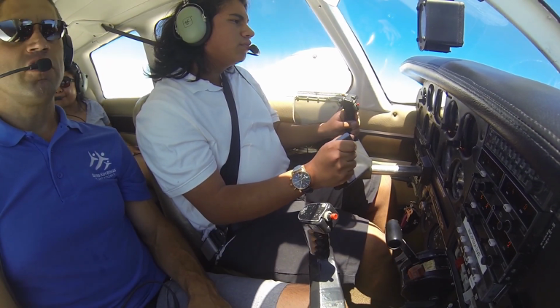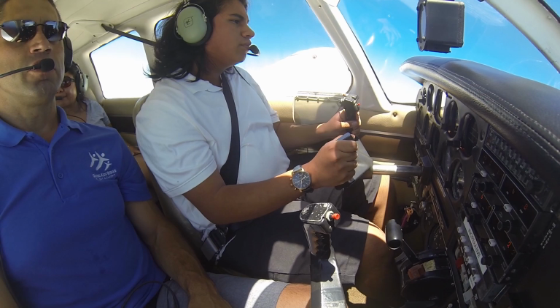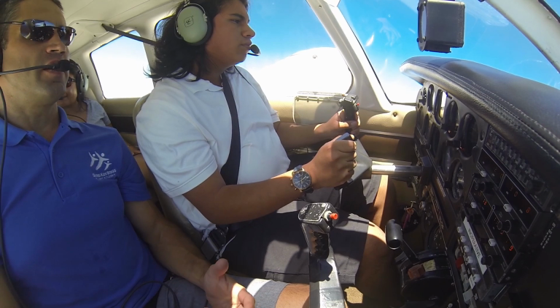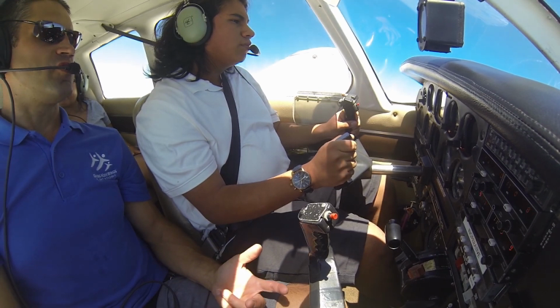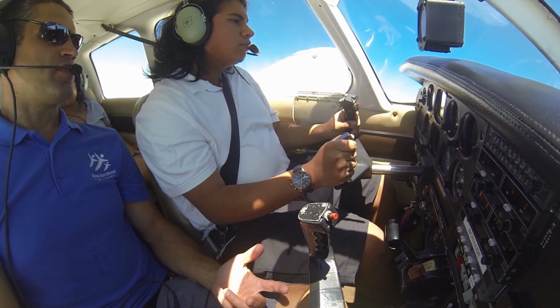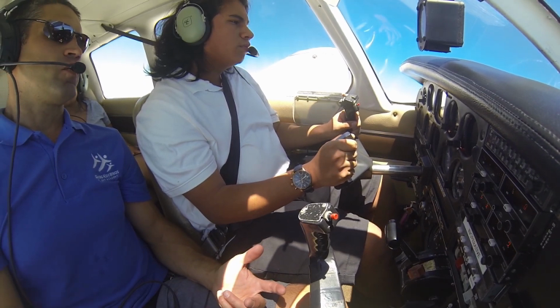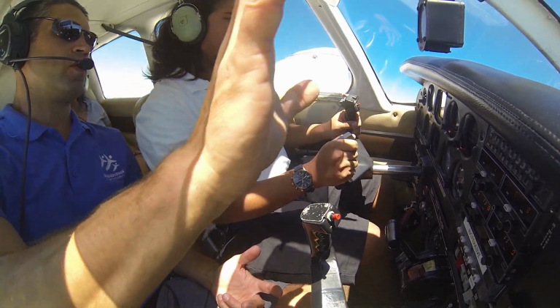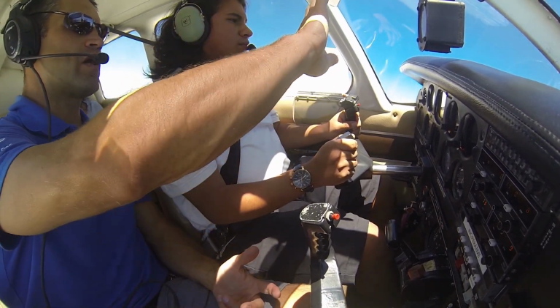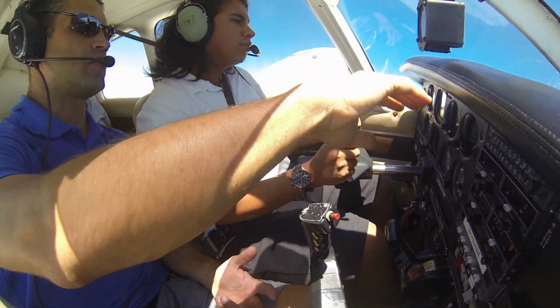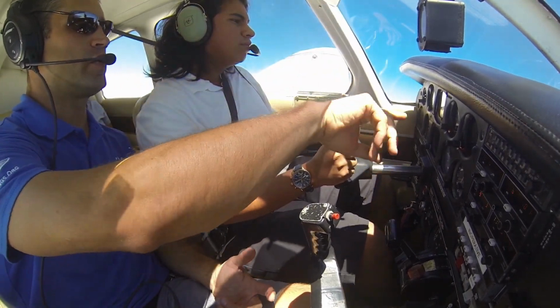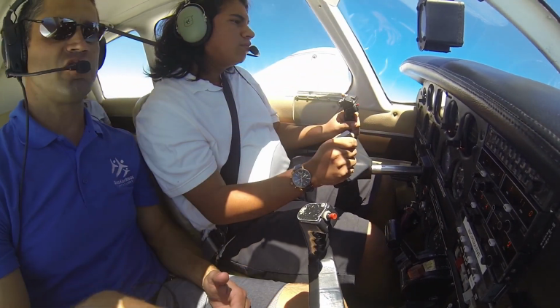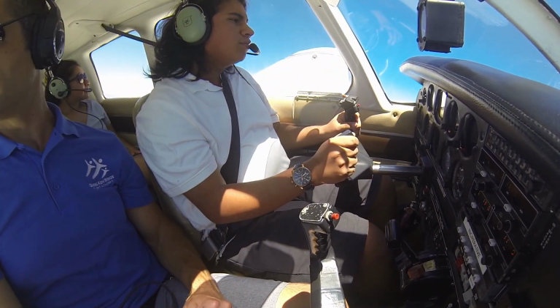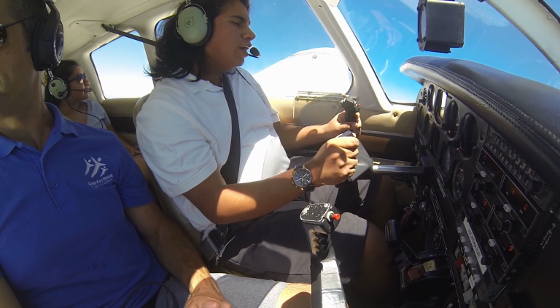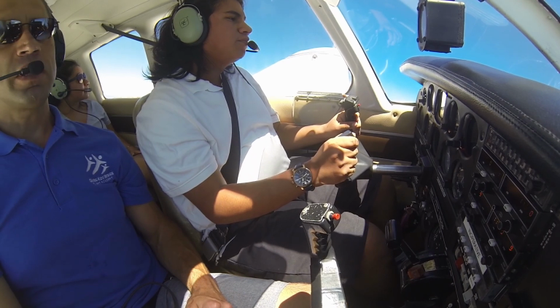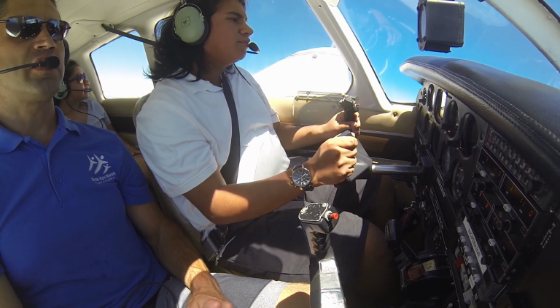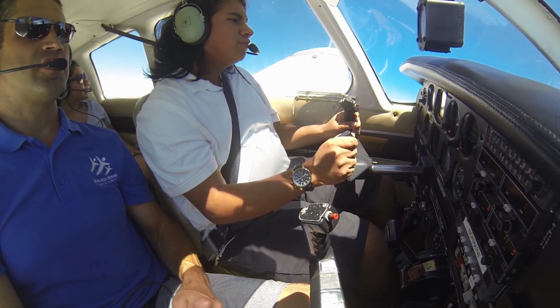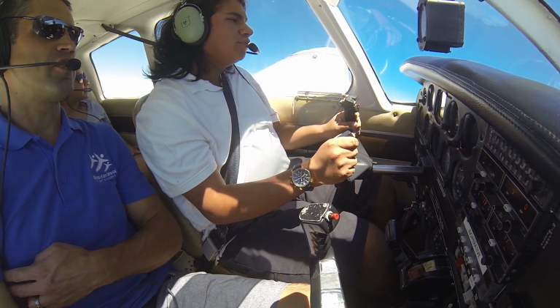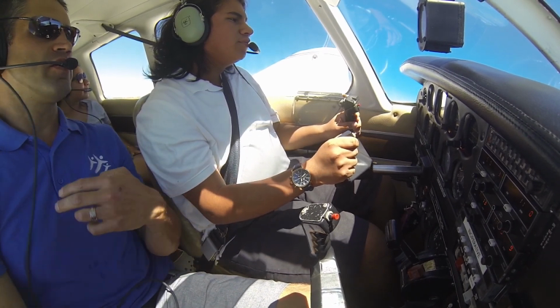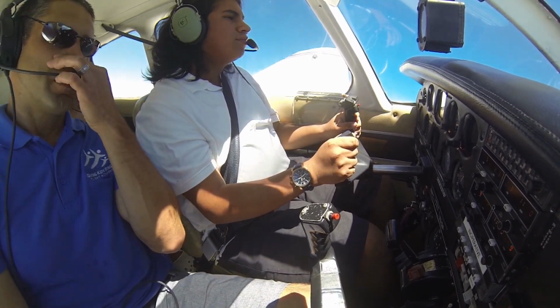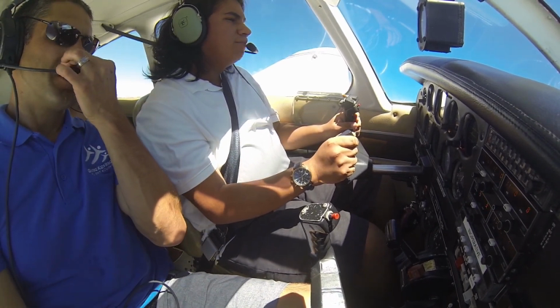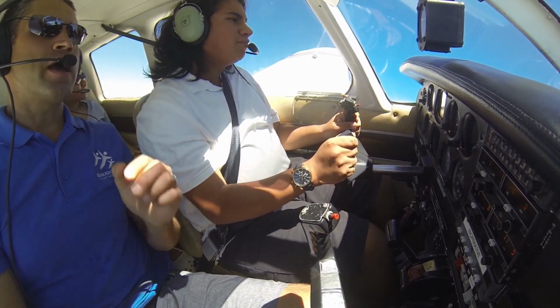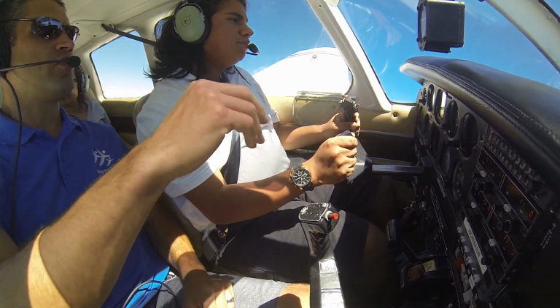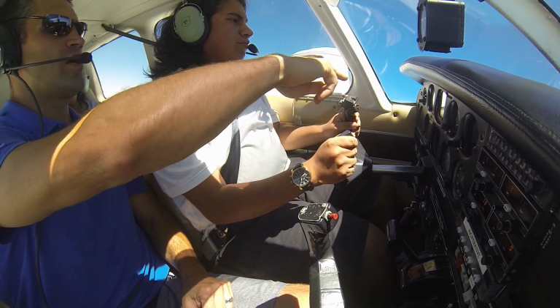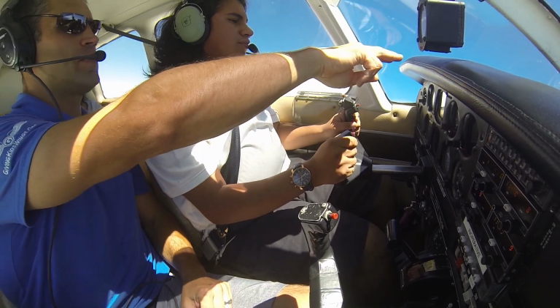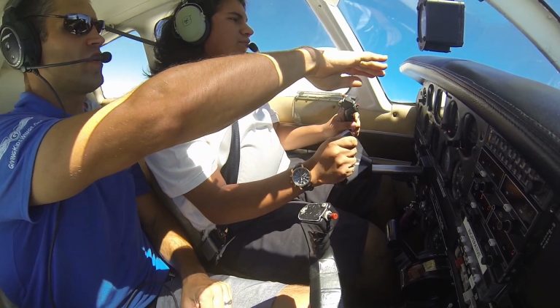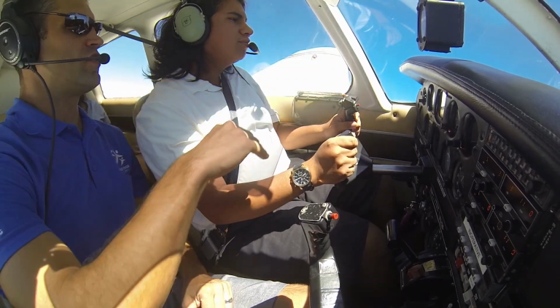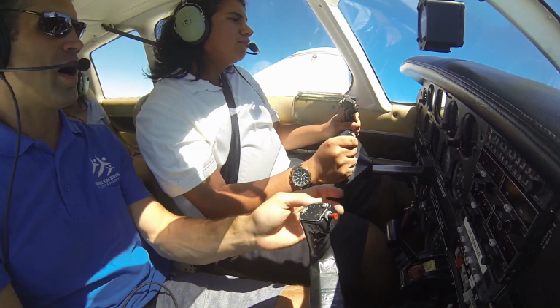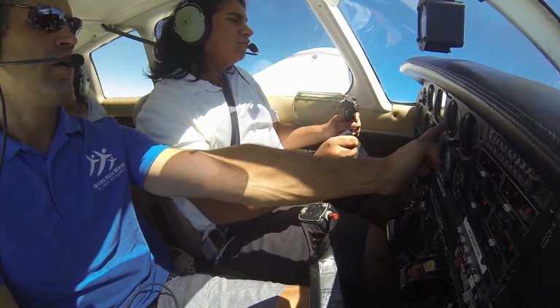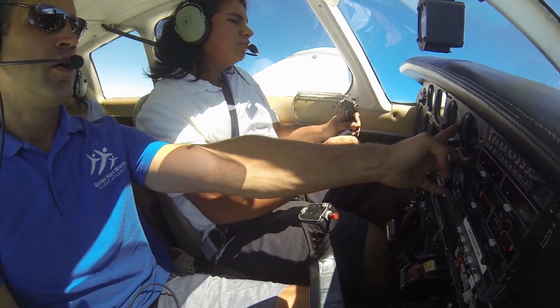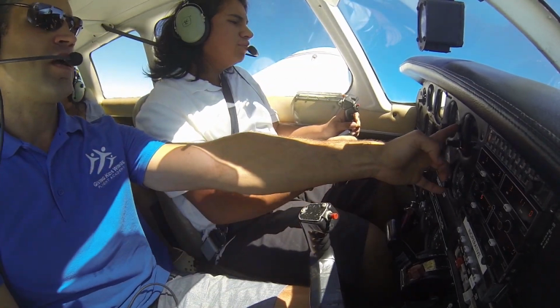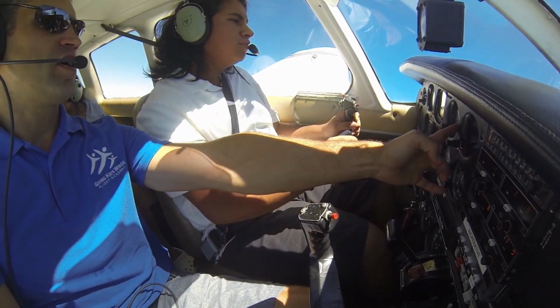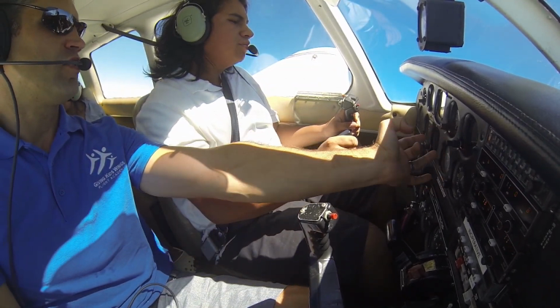Eventually when we learn to fly on instruments, it's the opposite — we block out everything outside and we only pay attention to the instruments. That's the next step after you're getting your license. But right now, just by telling you to keep the horizon cutting through in the same spot, you're making a very, very nice level turn.